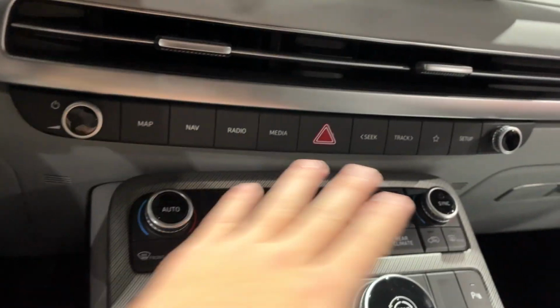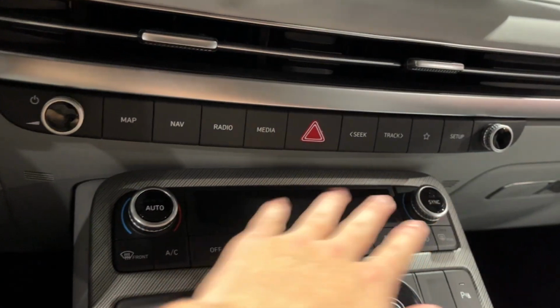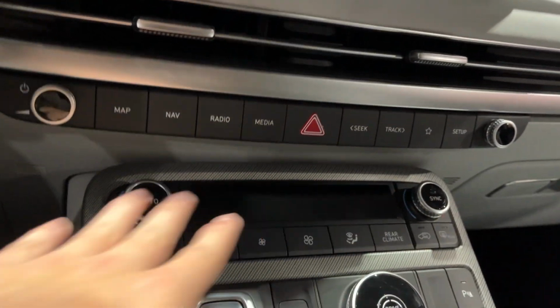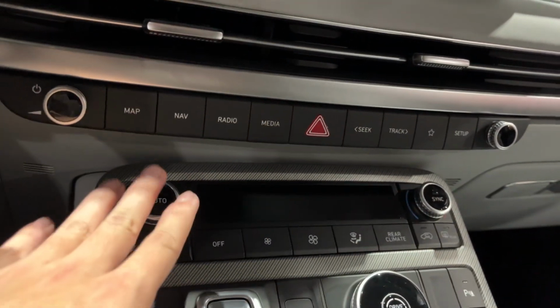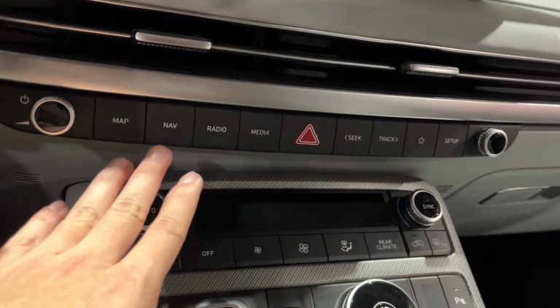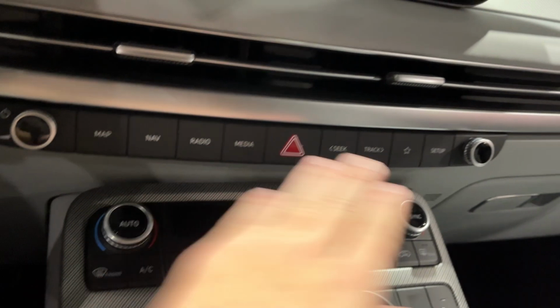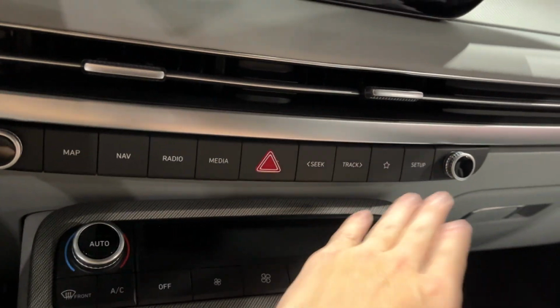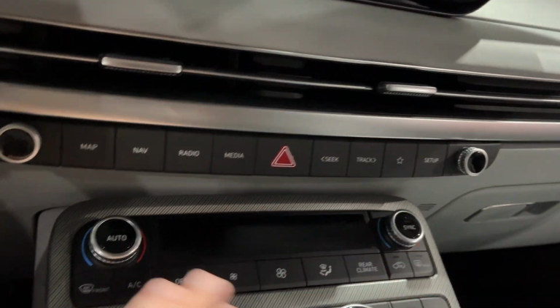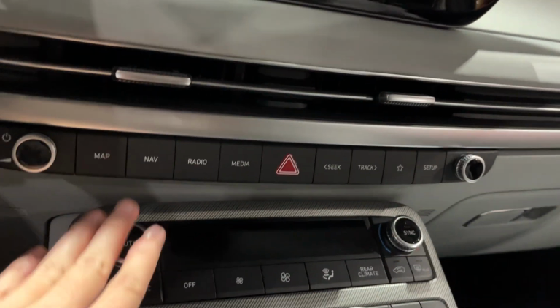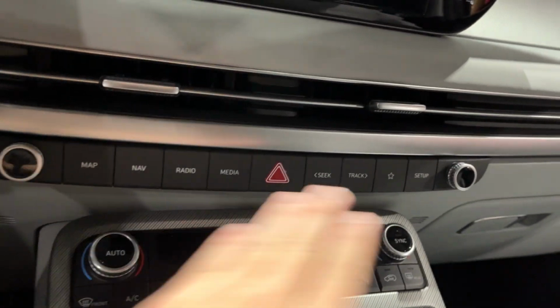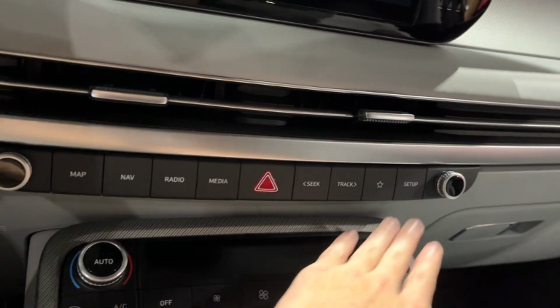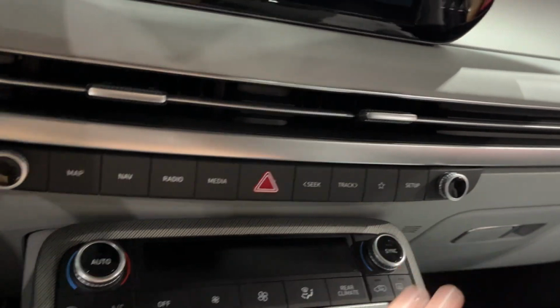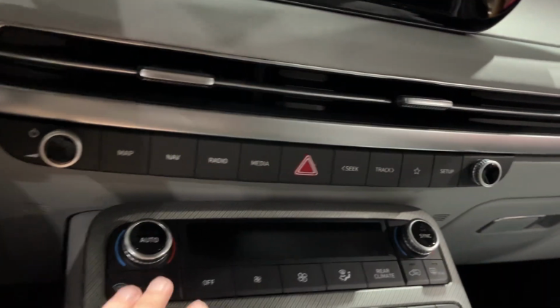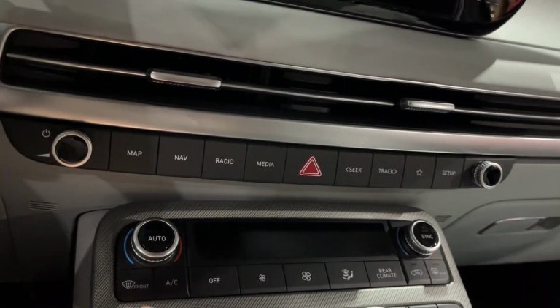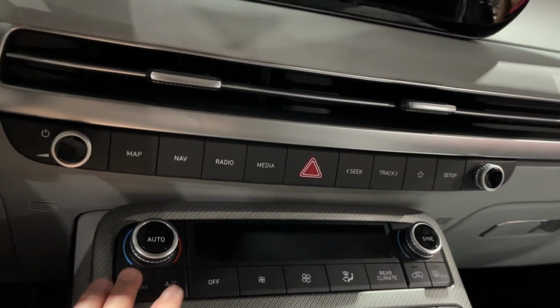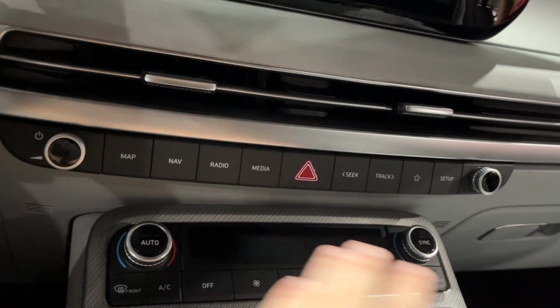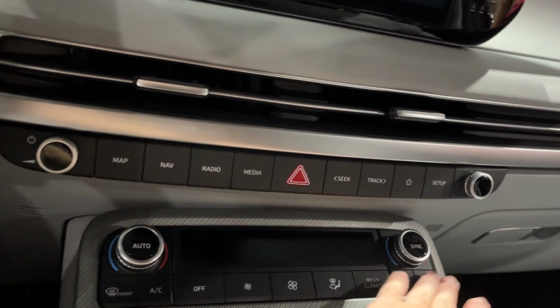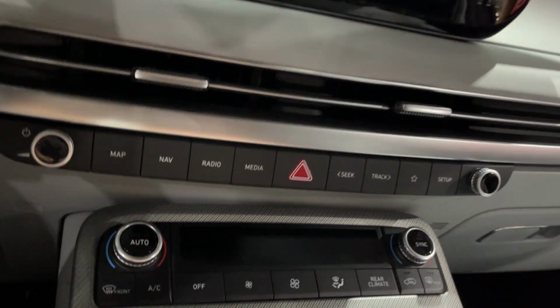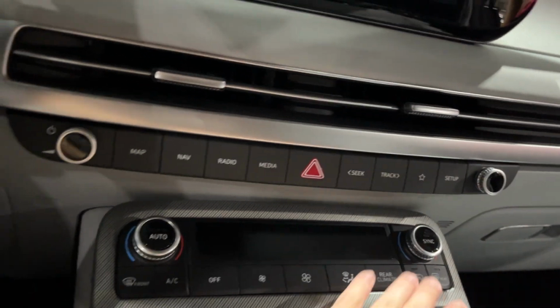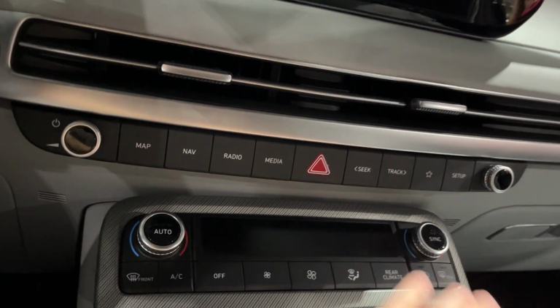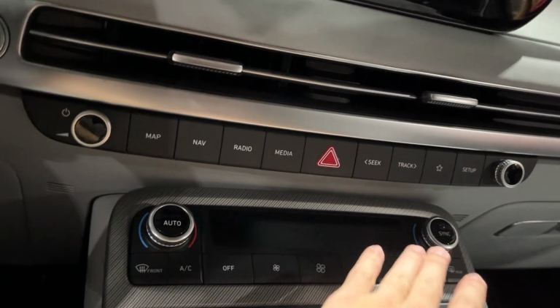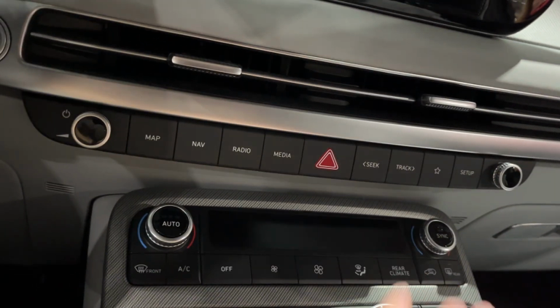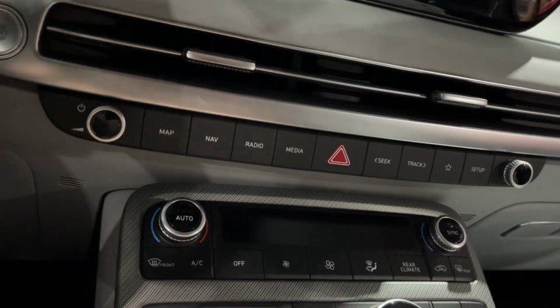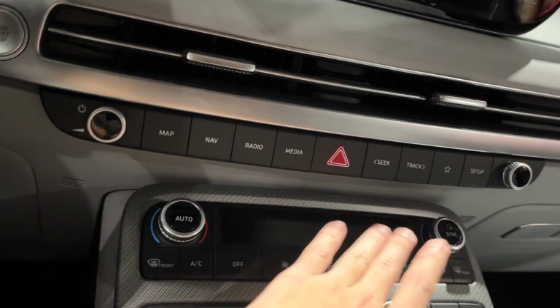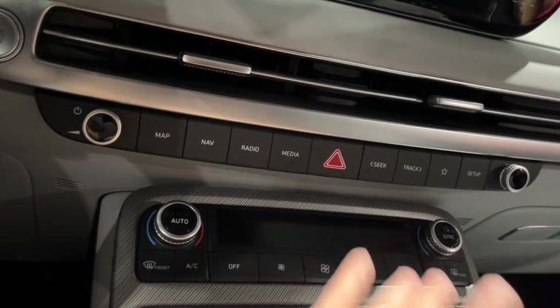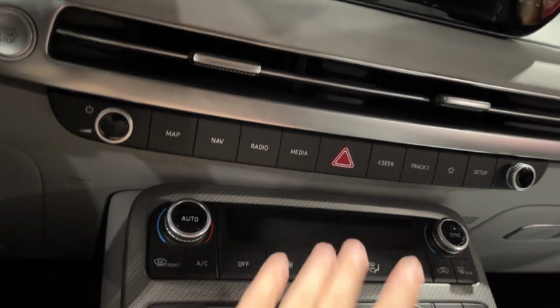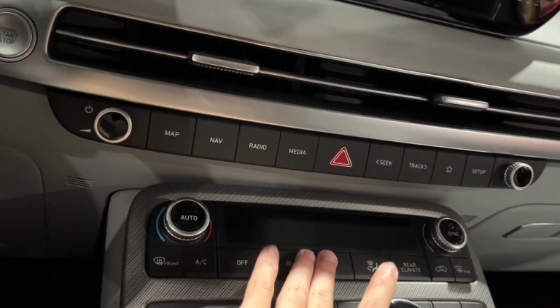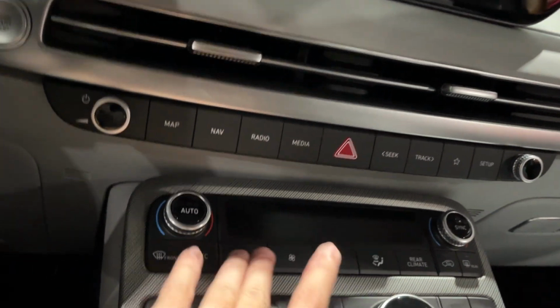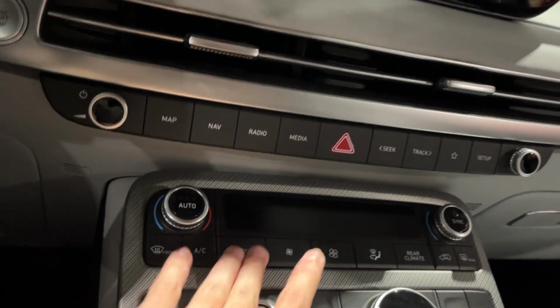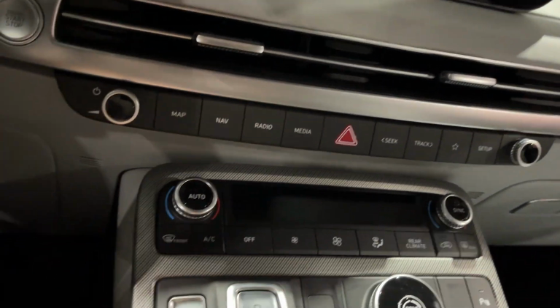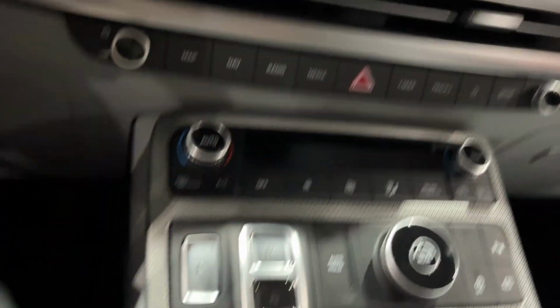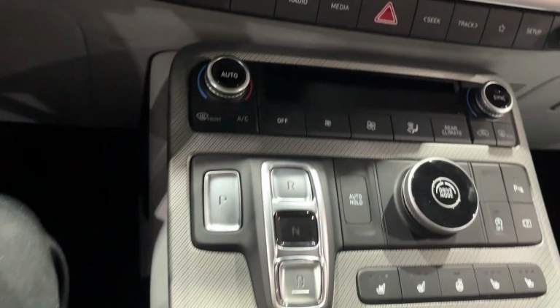There's your climate control right here. You have your dual temperatures — automatic and sync. You have your front, rear, your circulation, rear climate control, different zones, fan speeds, and automatic. Great display.